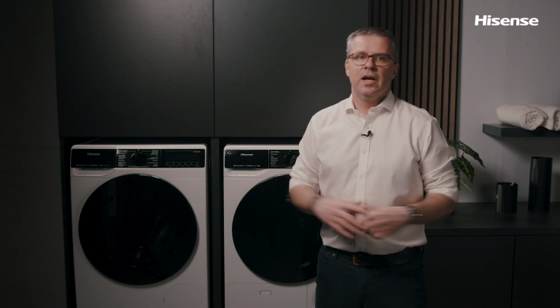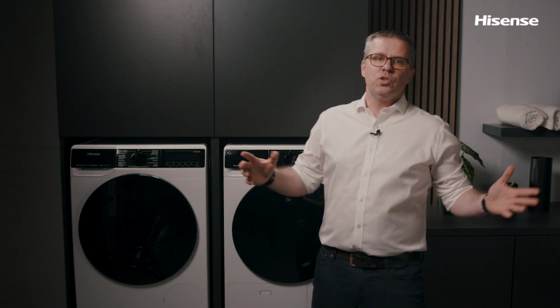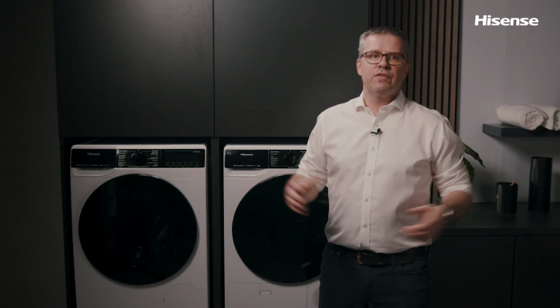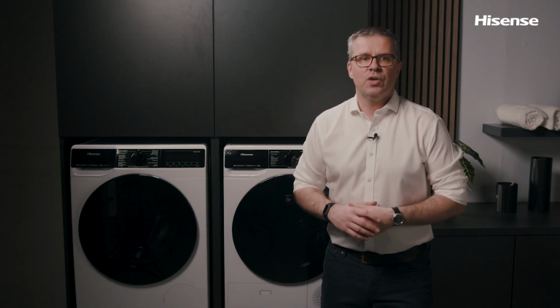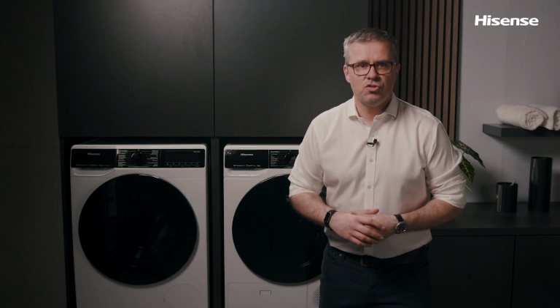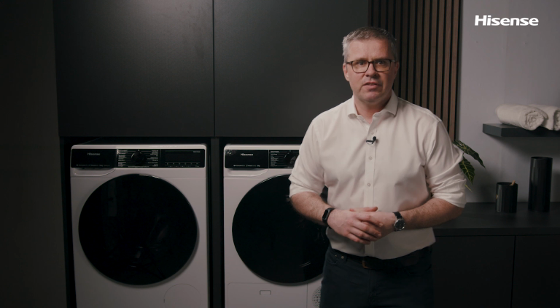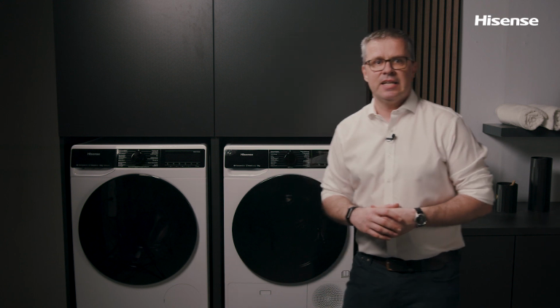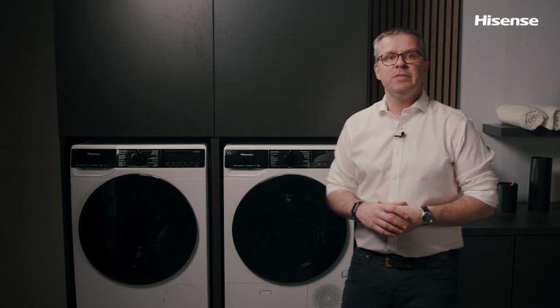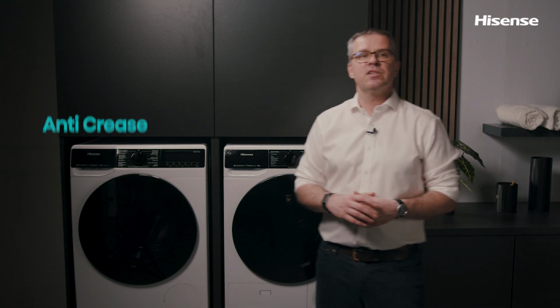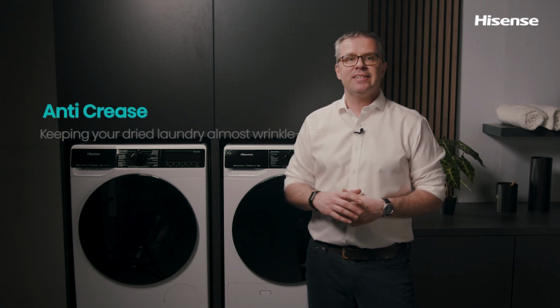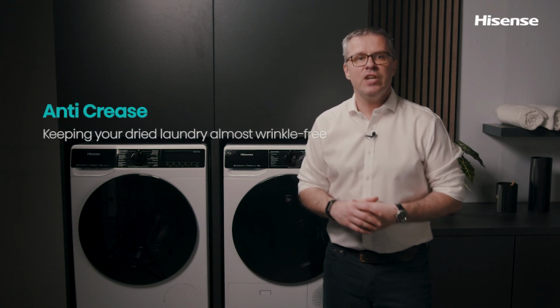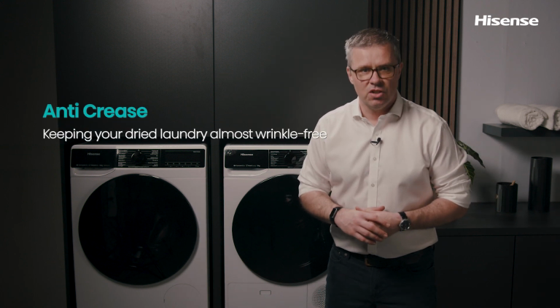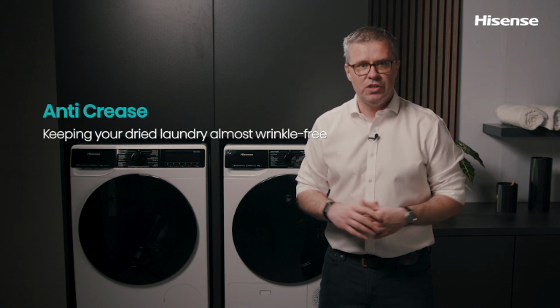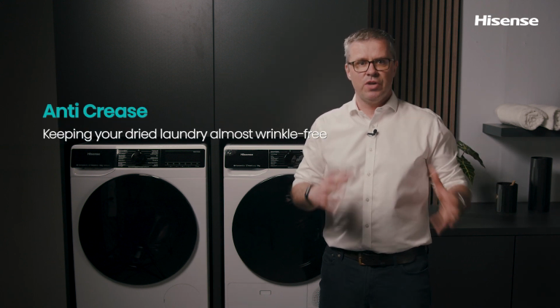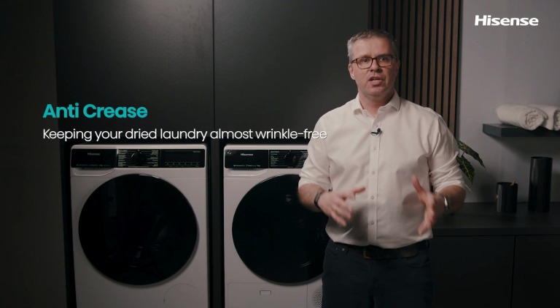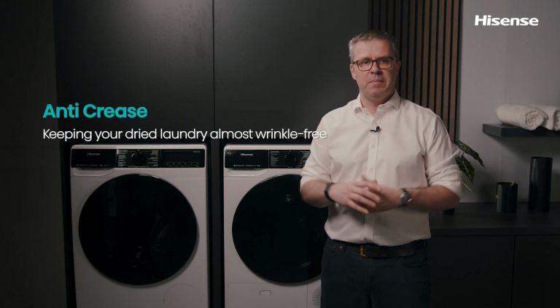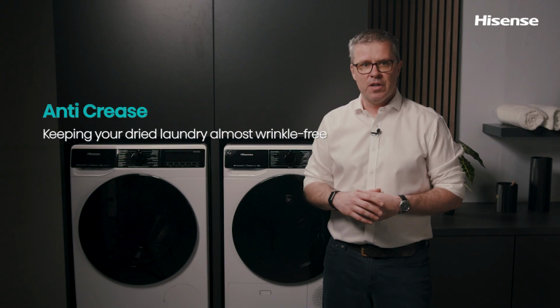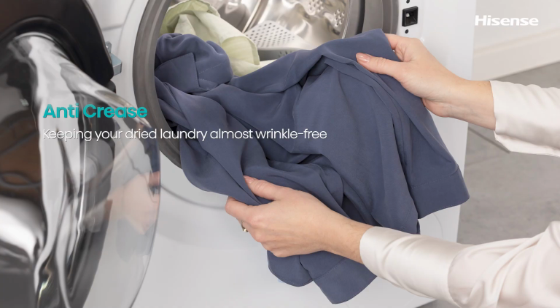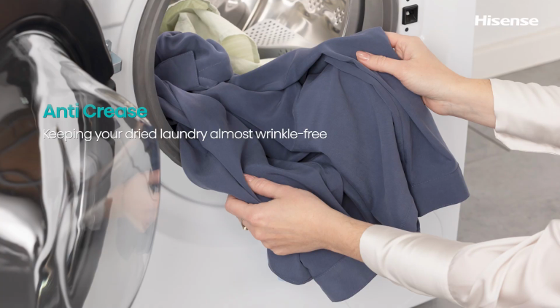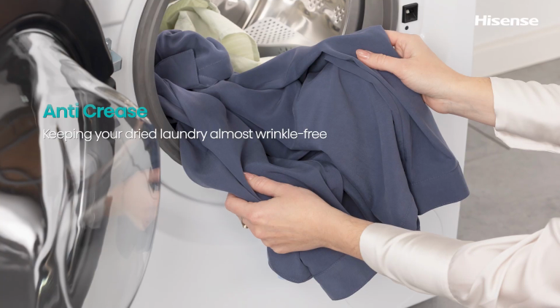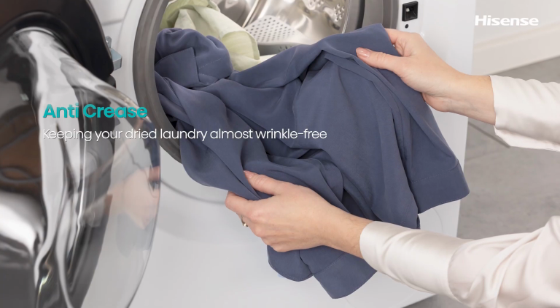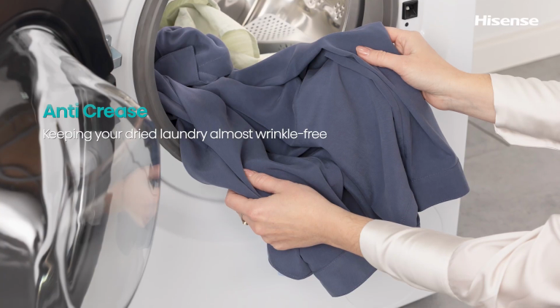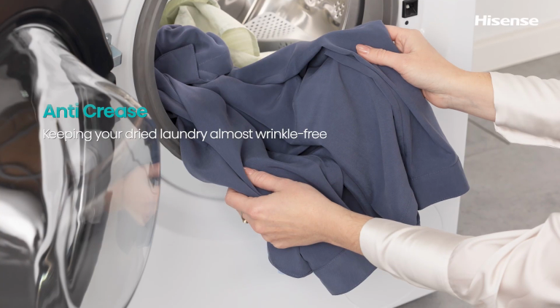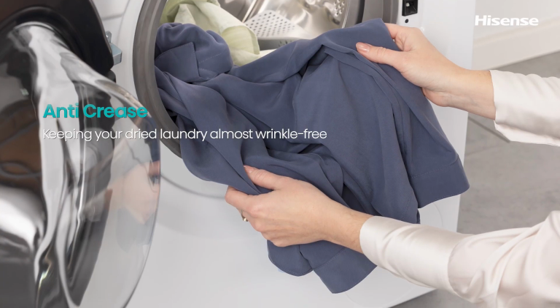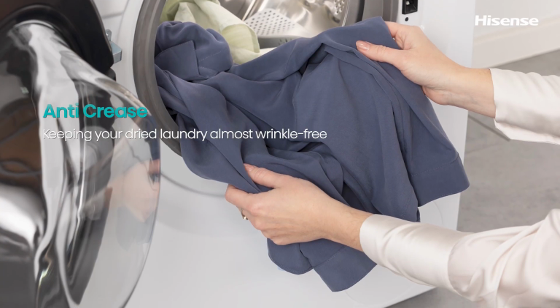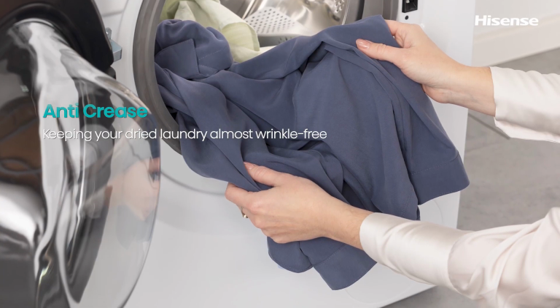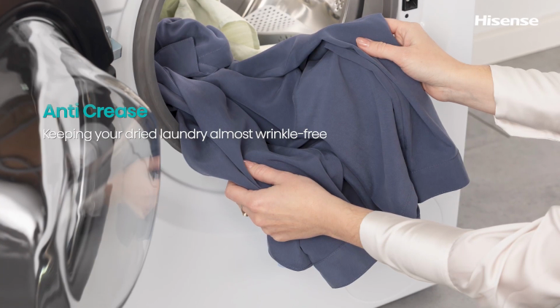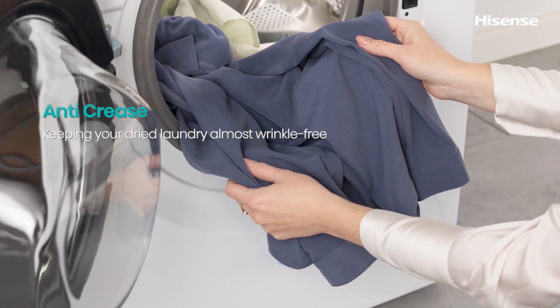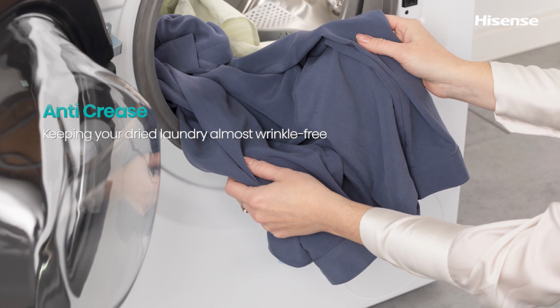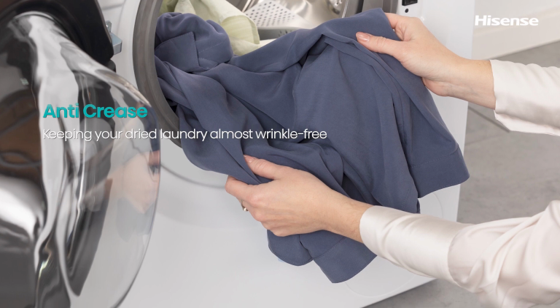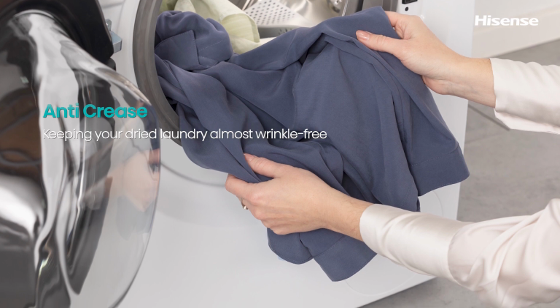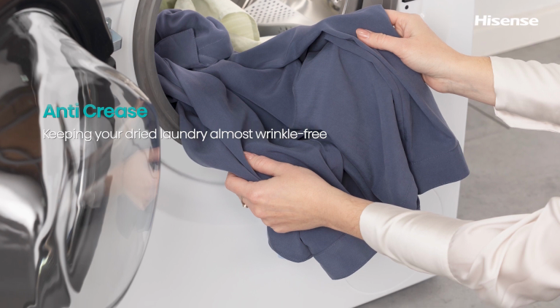No need to worry if you forget to unload the dryer after the cycle has ended, because anti-crease technology reduces wrinkles to a minimum. For up to three hours, the dryer will automatically tumble your laundry by rotating the drum, making it almost crease-free.